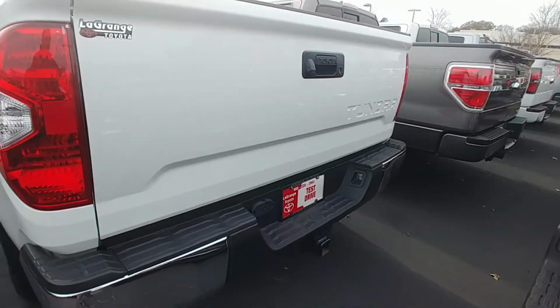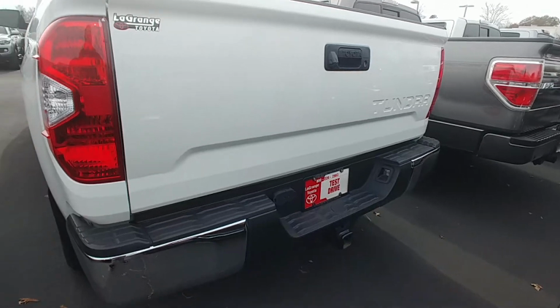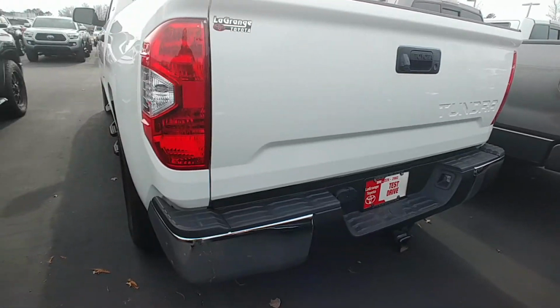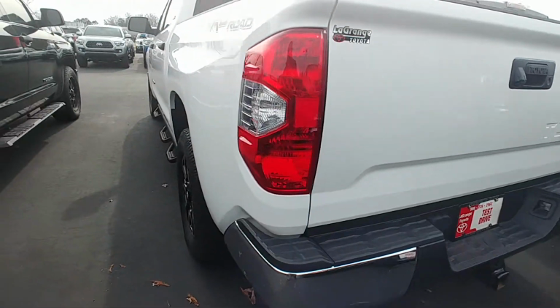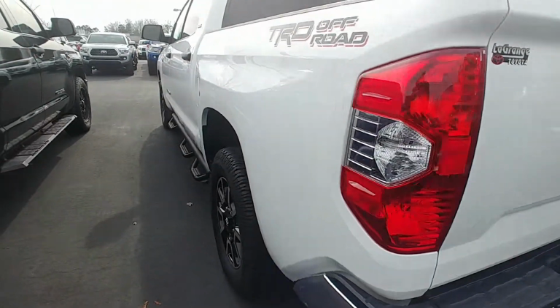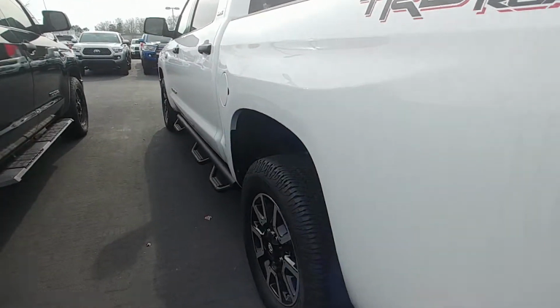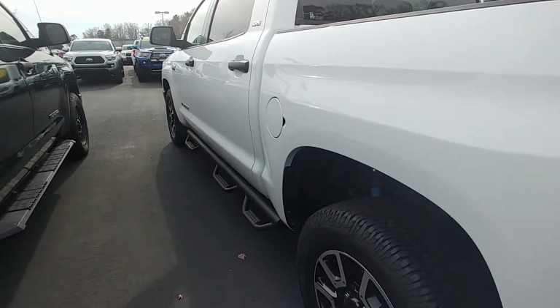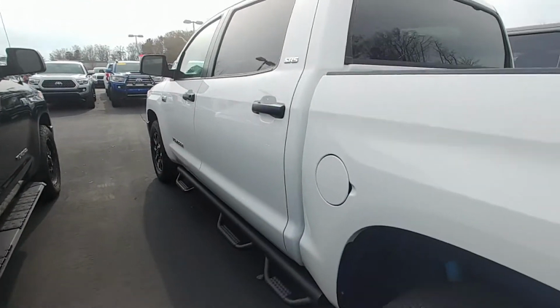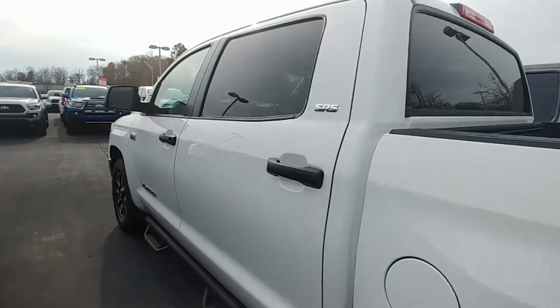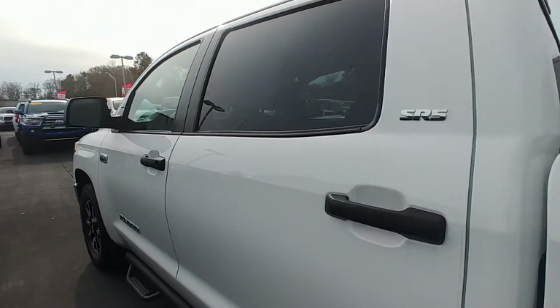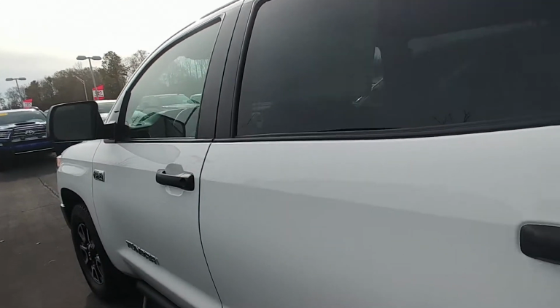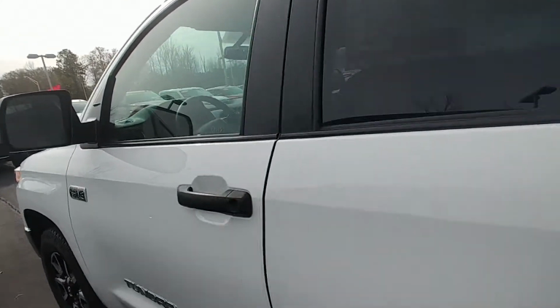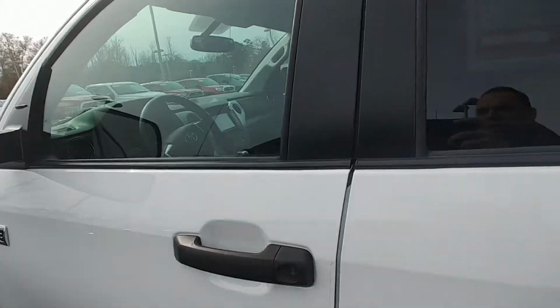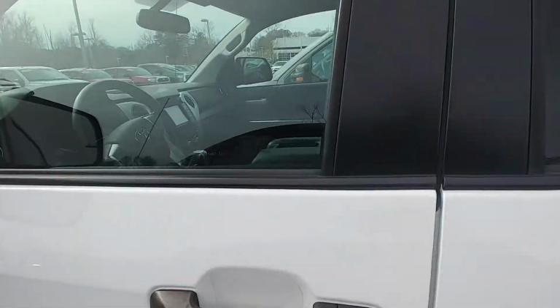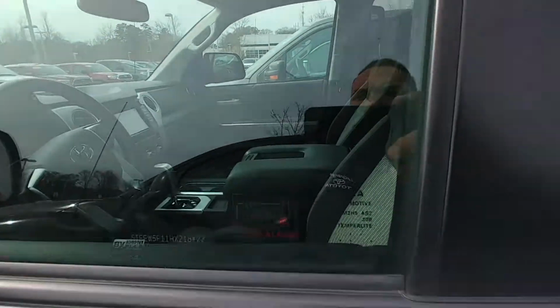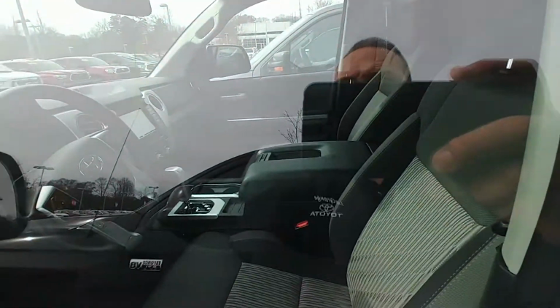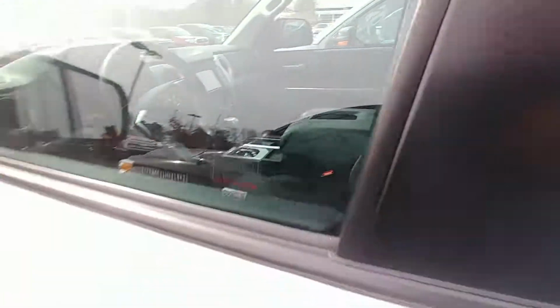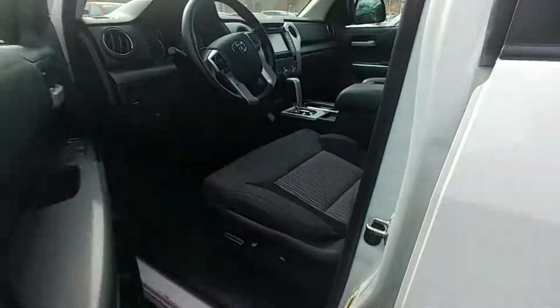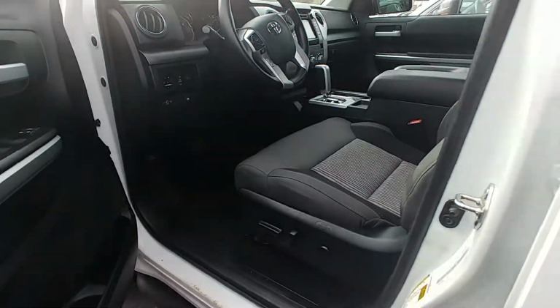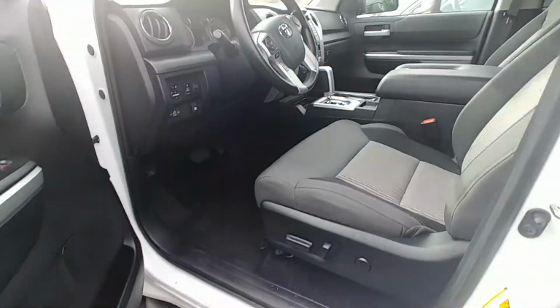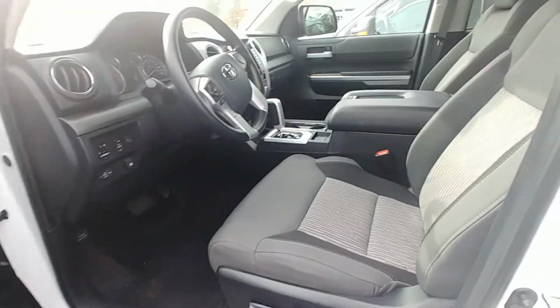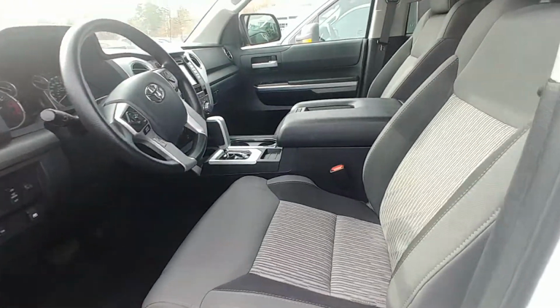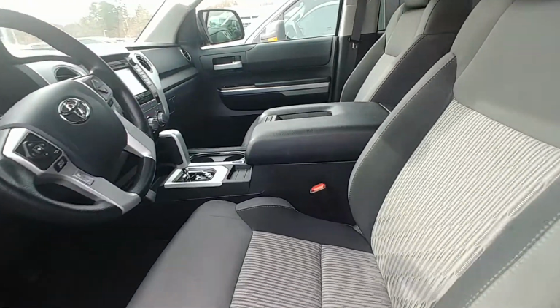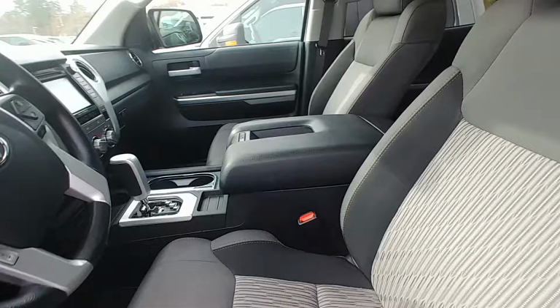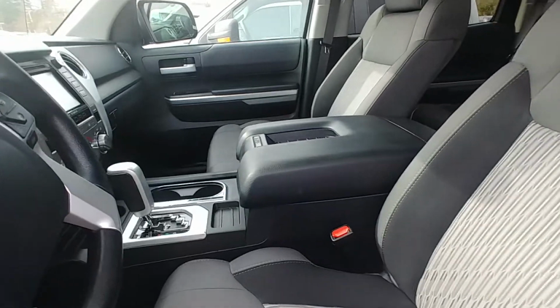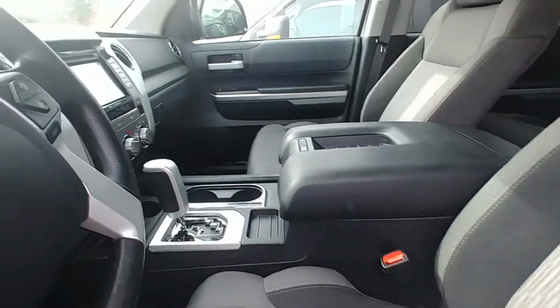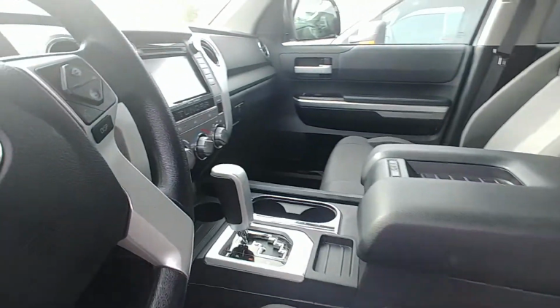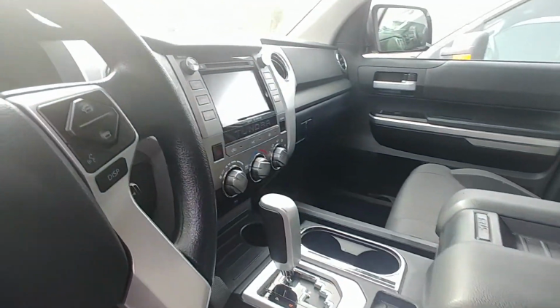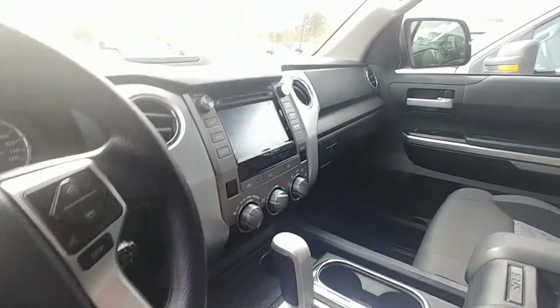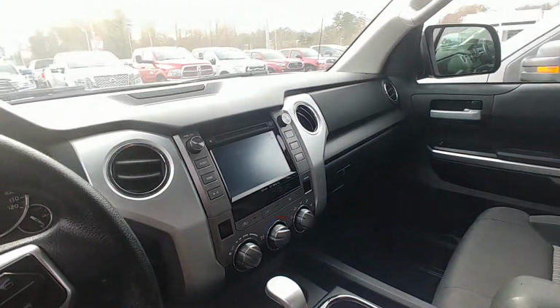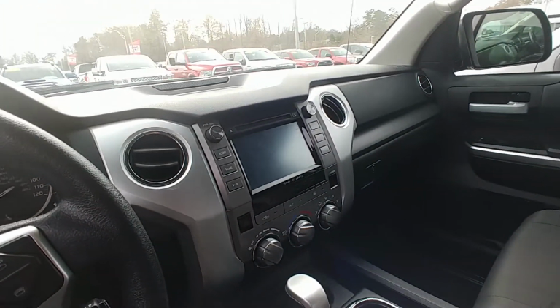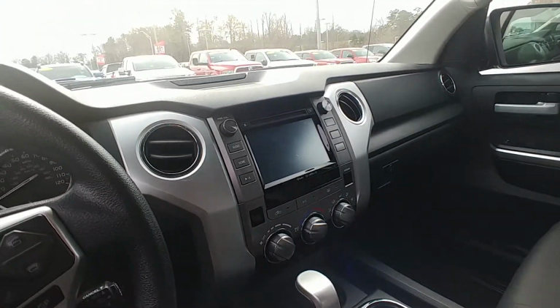With it being a 2017, it also has integrated trailer brakes. It's a crew cab with an SR5 interior, so it is a TRD off-road with the SR5. Very good condition on the interior — graphite. It does have navigation and backup camera.